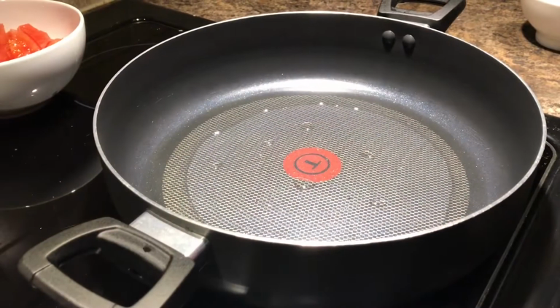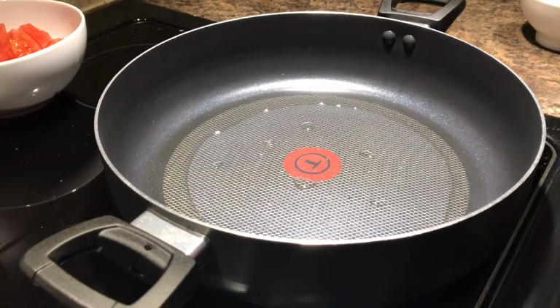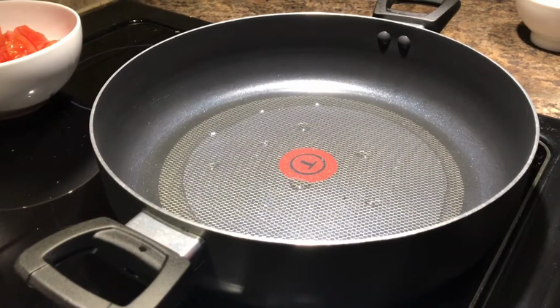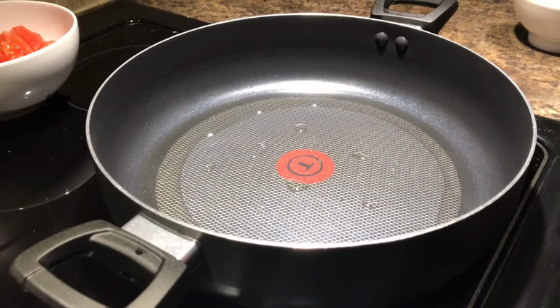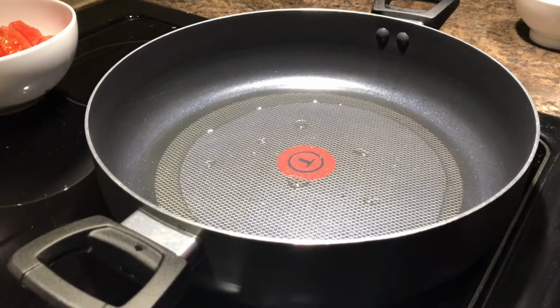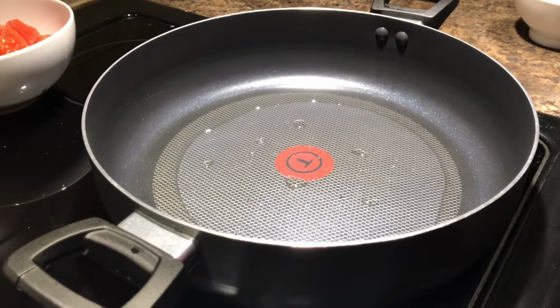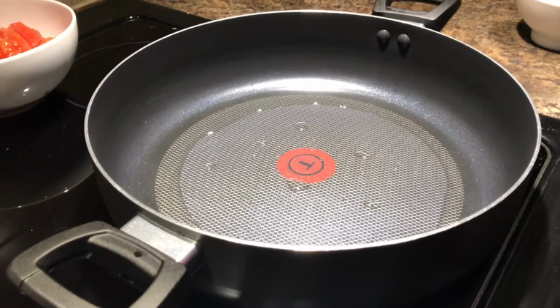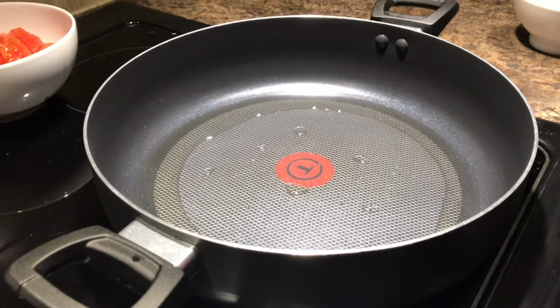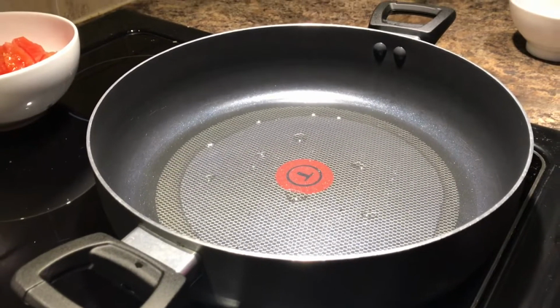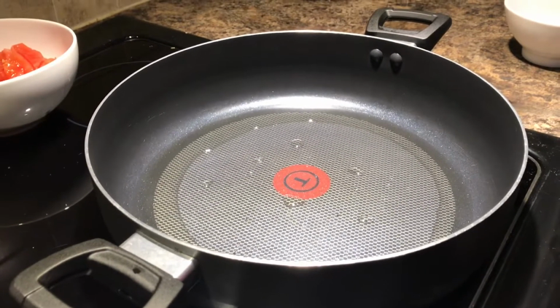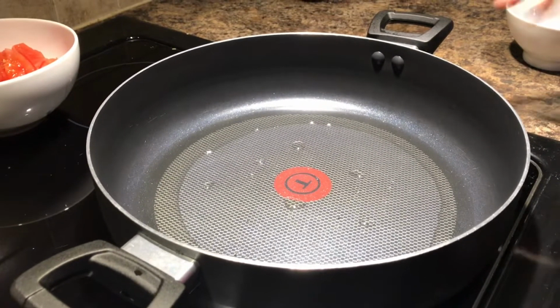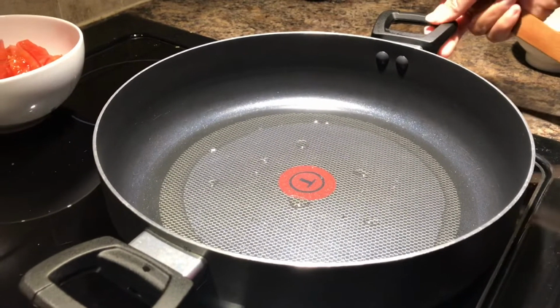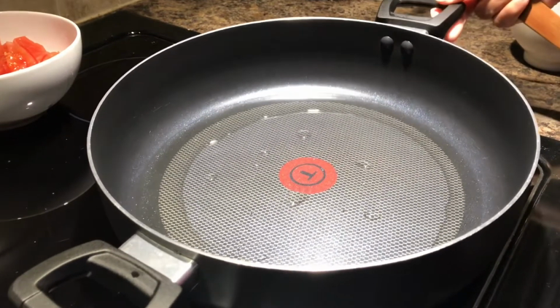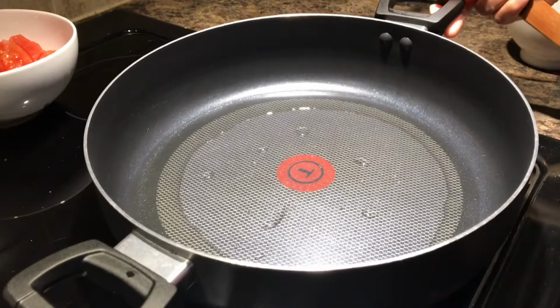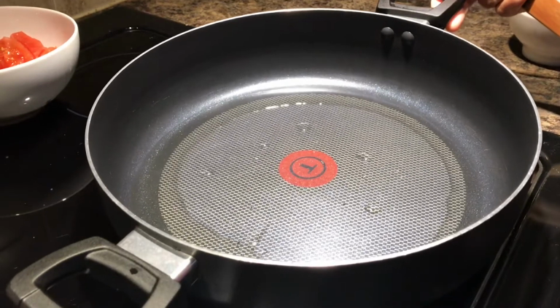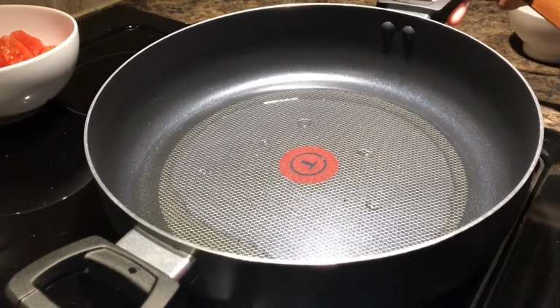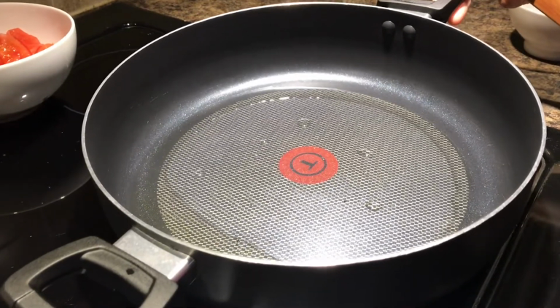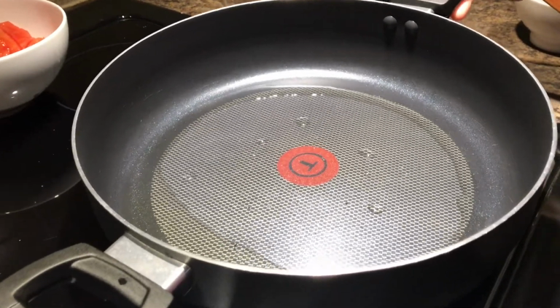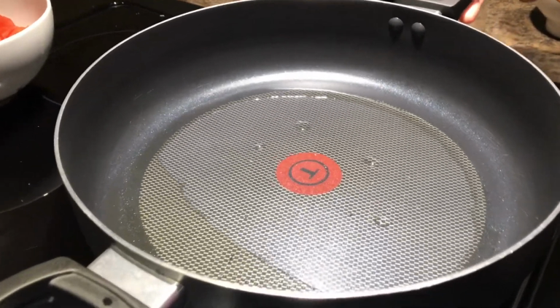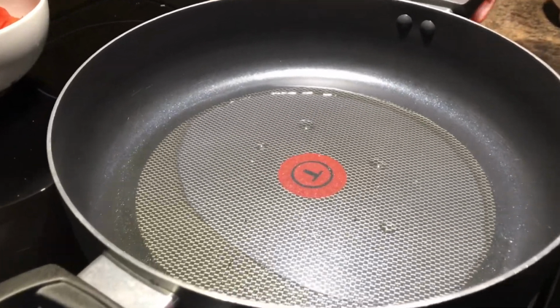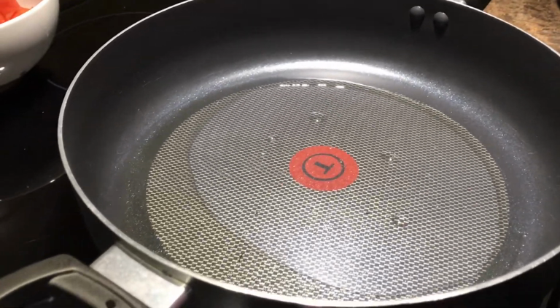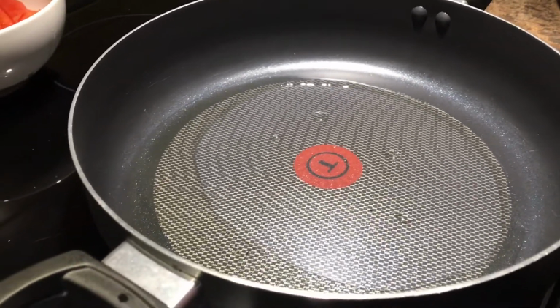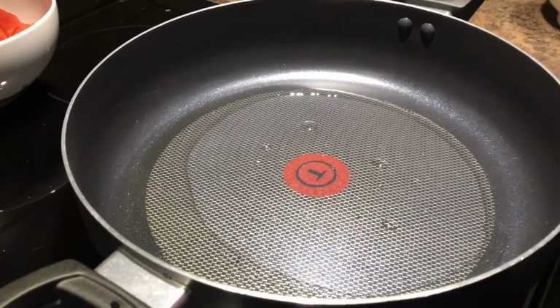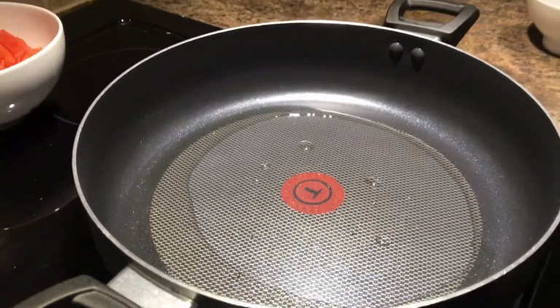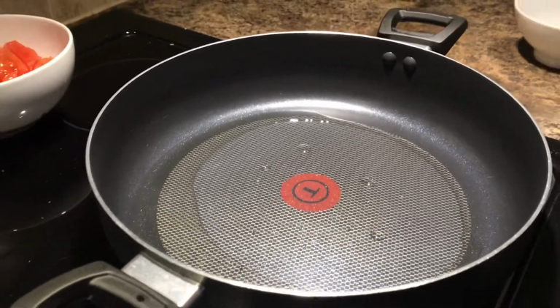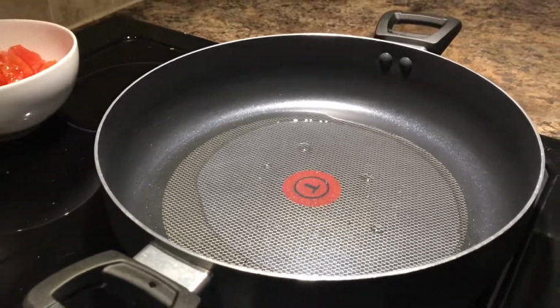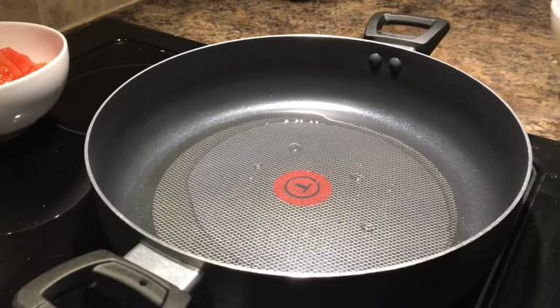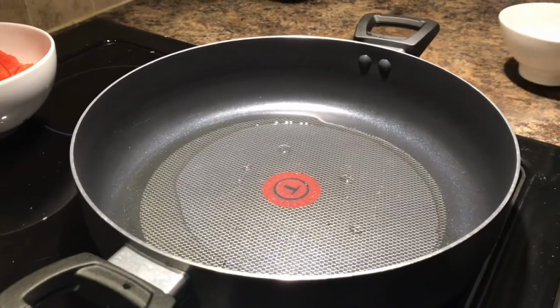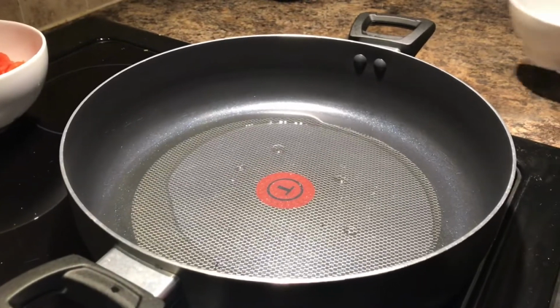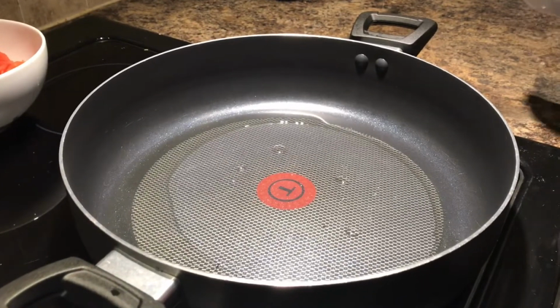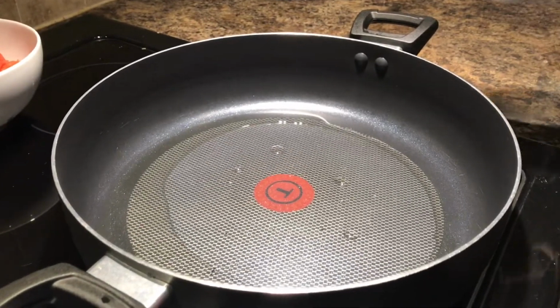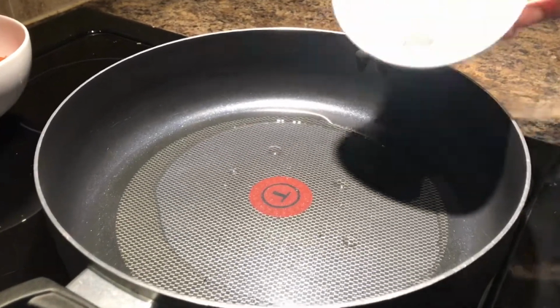In the pan, put some oil — about 1.5 tablespoons of oil. Then put the mustard seeds in the pan.